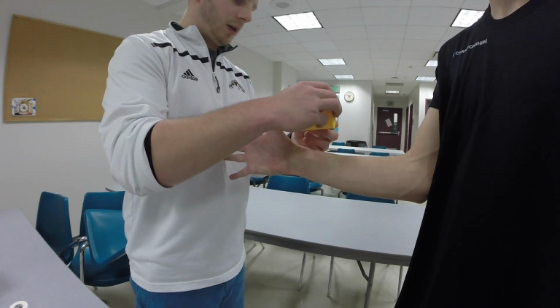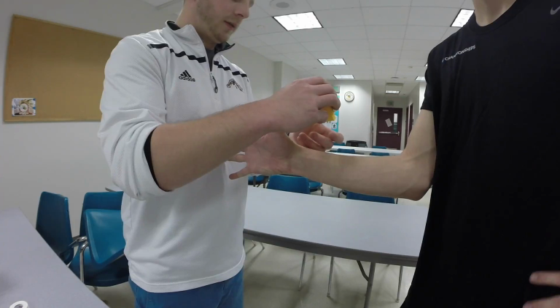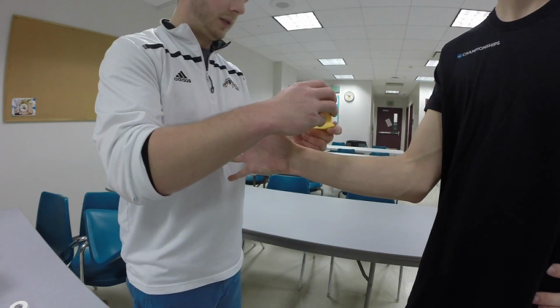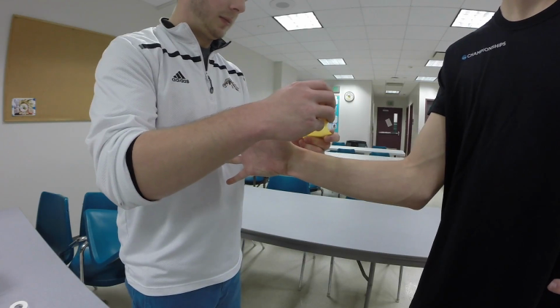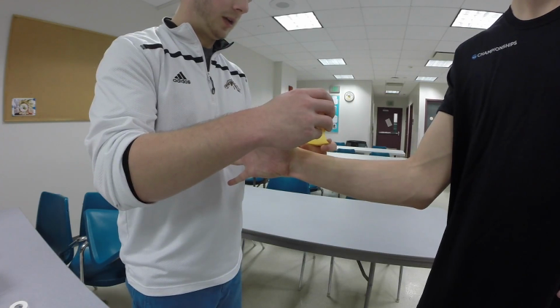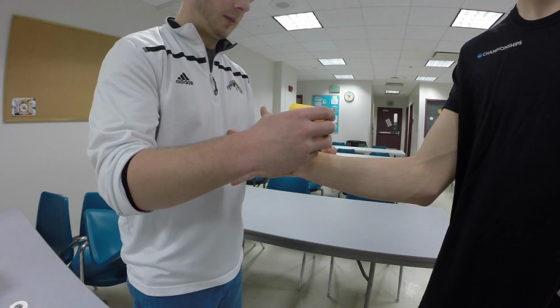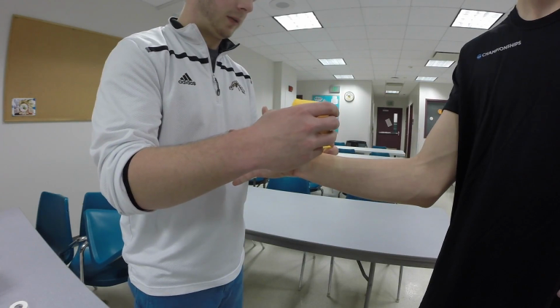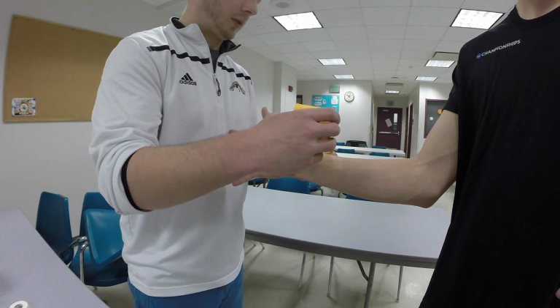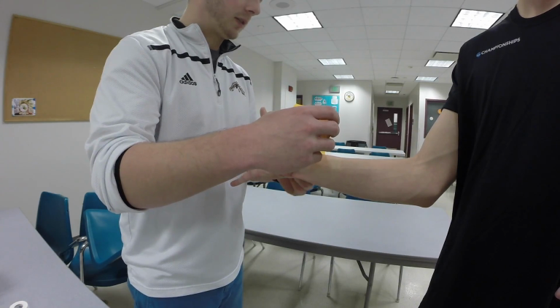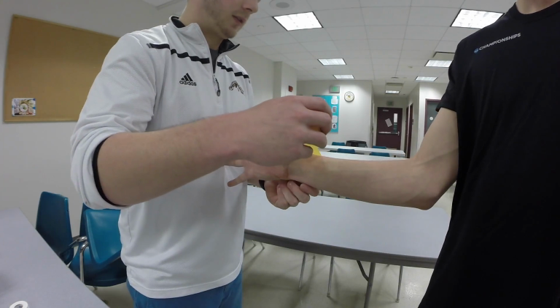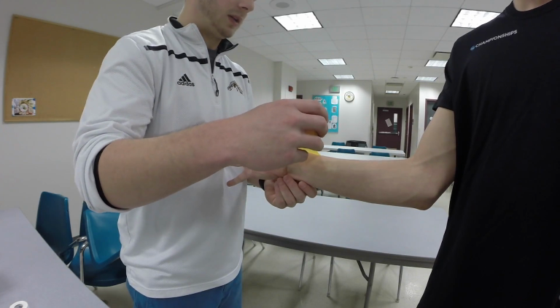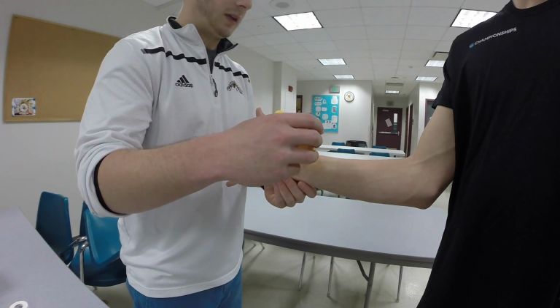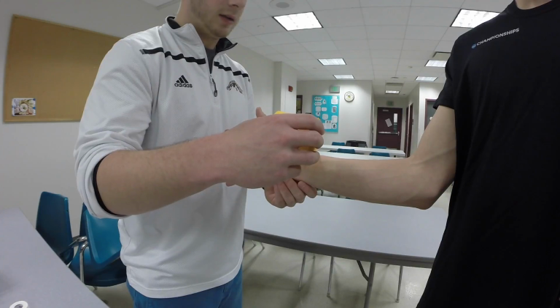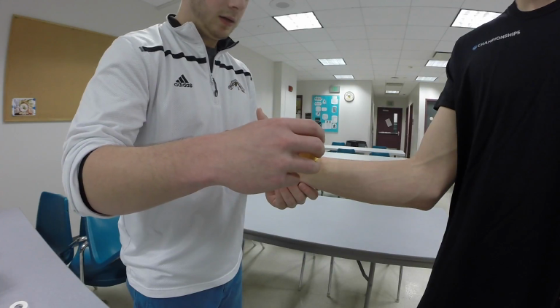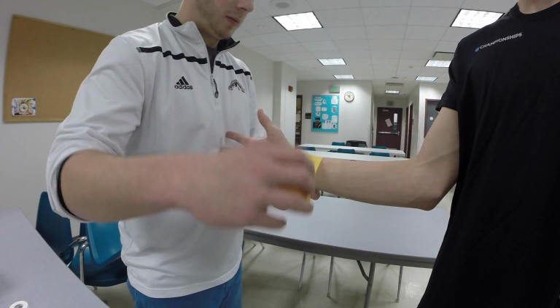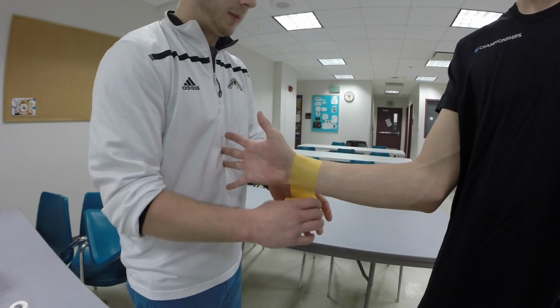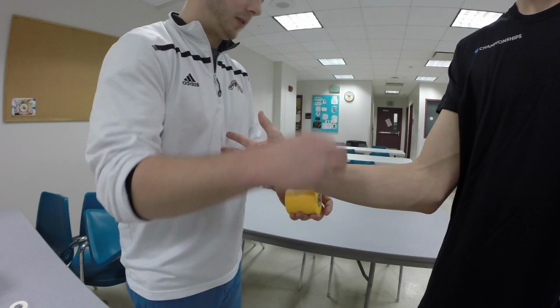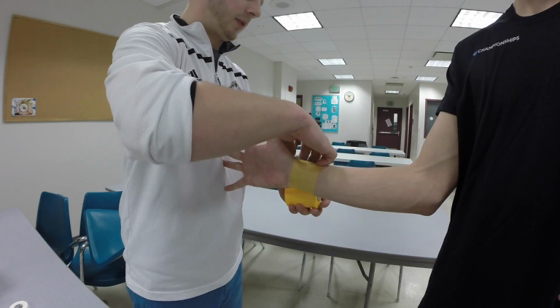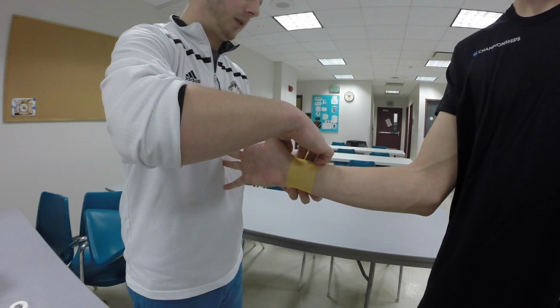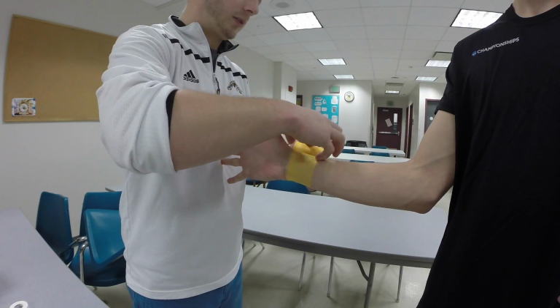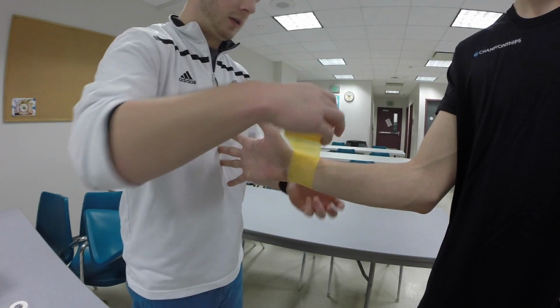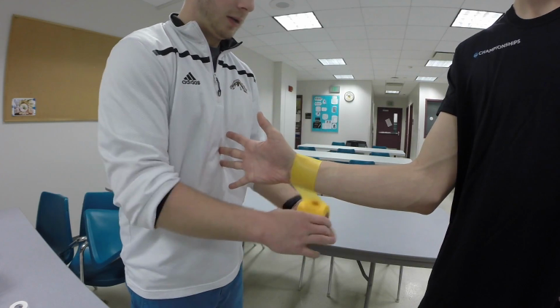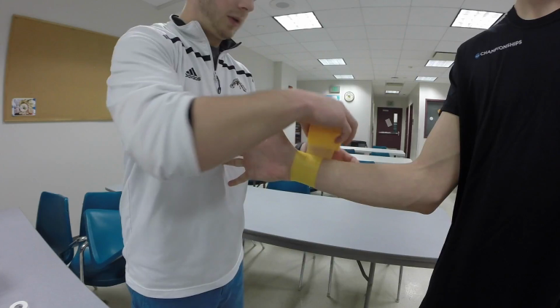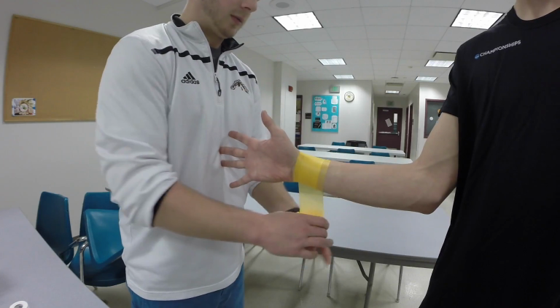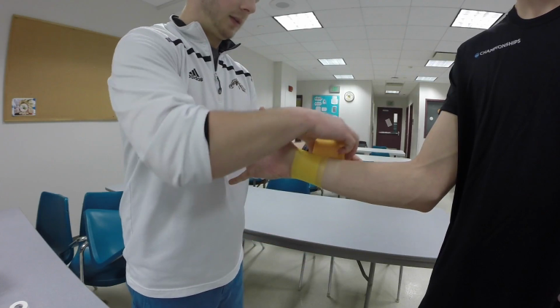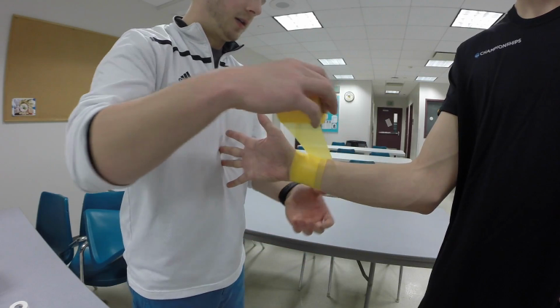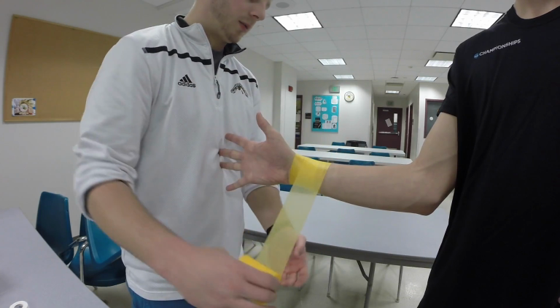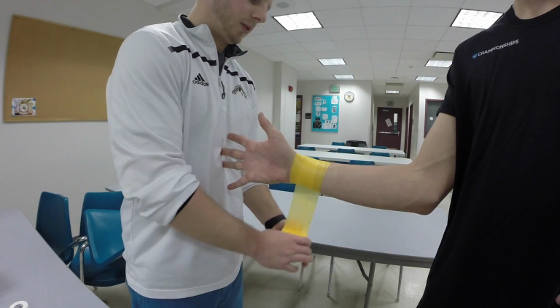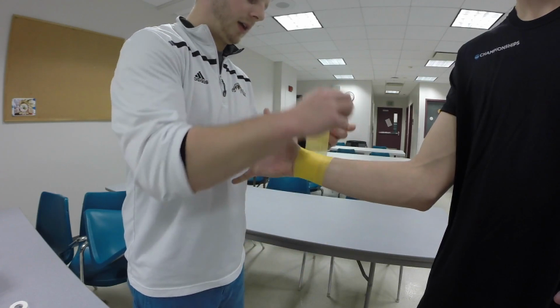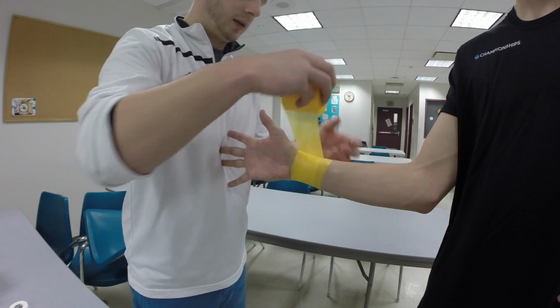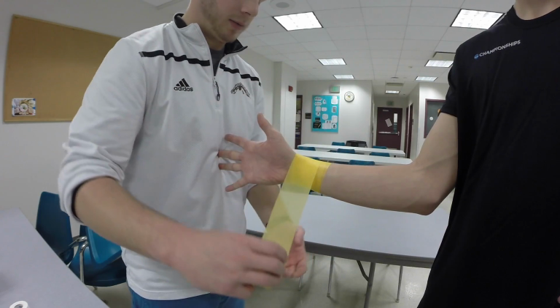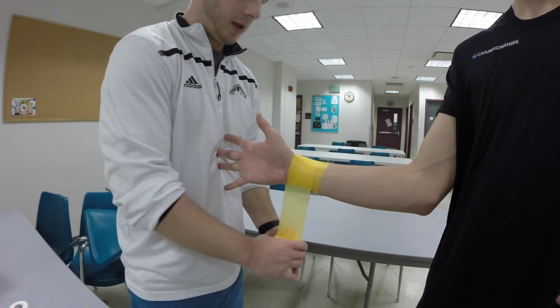Another variation of the wrist taping, again for the same purposes of controlling flexion and extension, would be the figure eight. We are pre-wrapping our patient first in this video demonstration, pre-wrapping to about the same spot. We're also going to add a layer of pre-wrap through the hand.